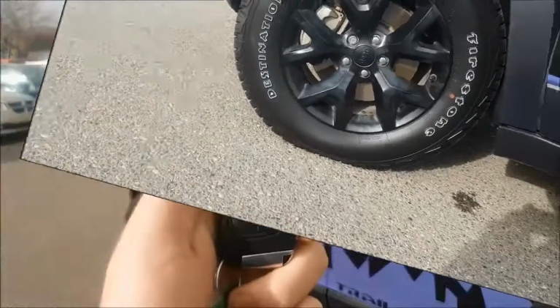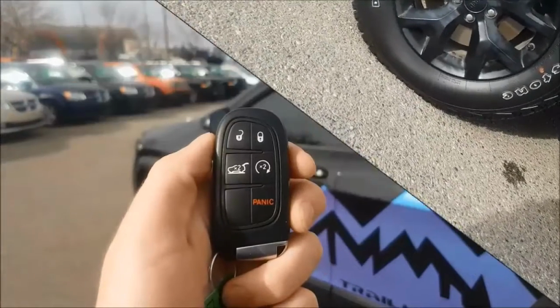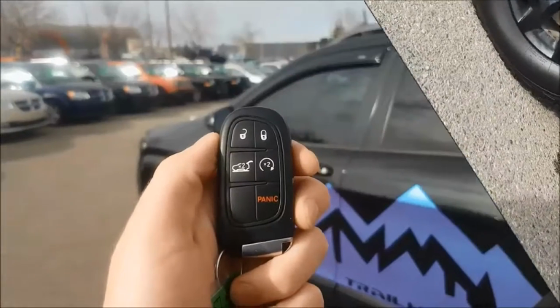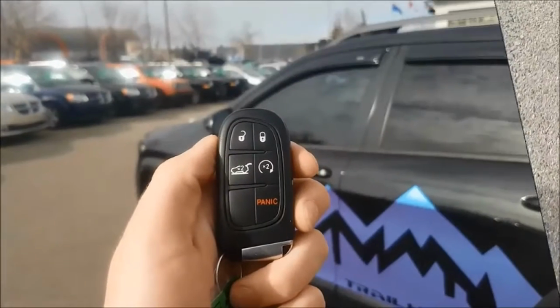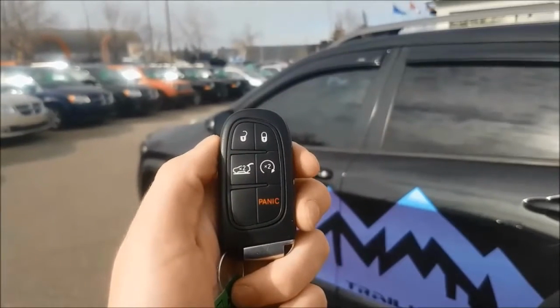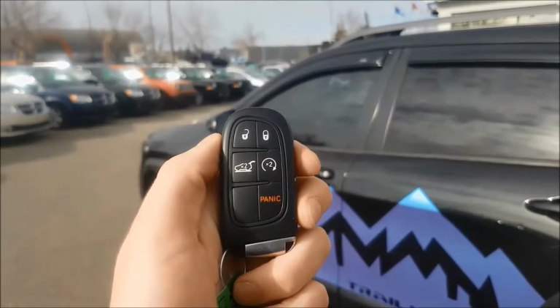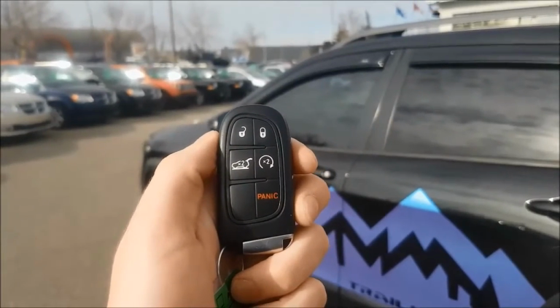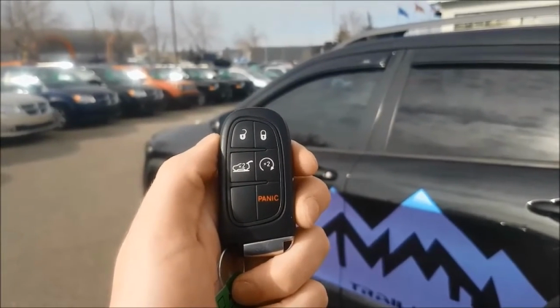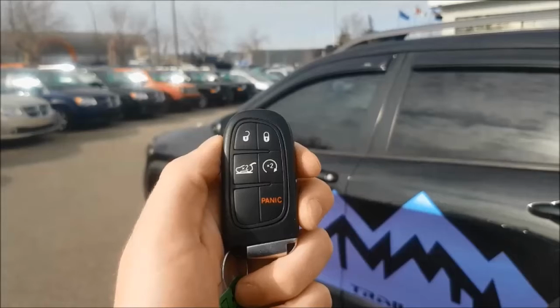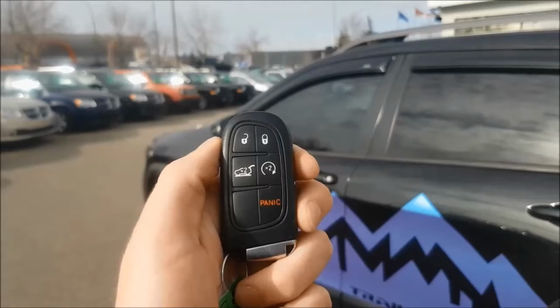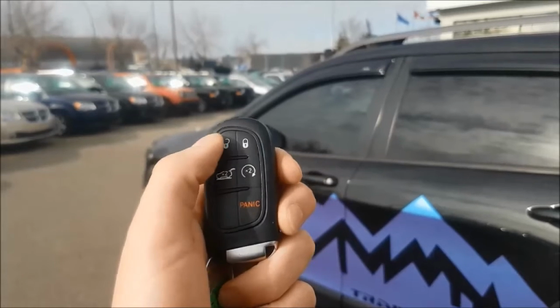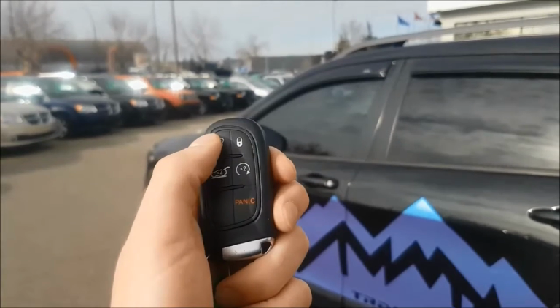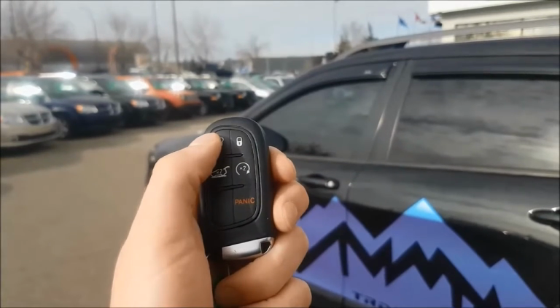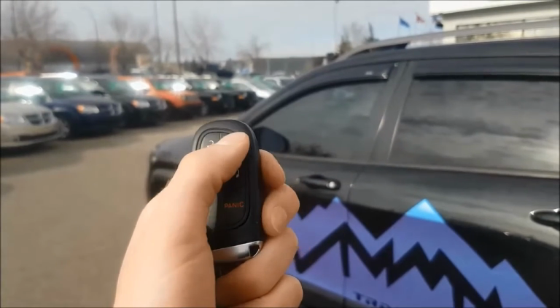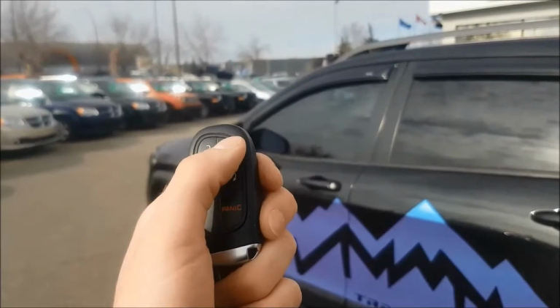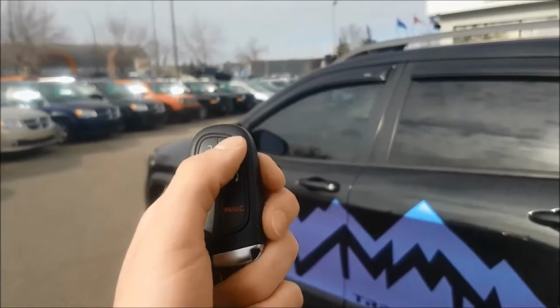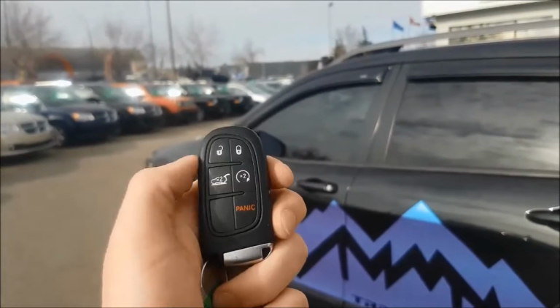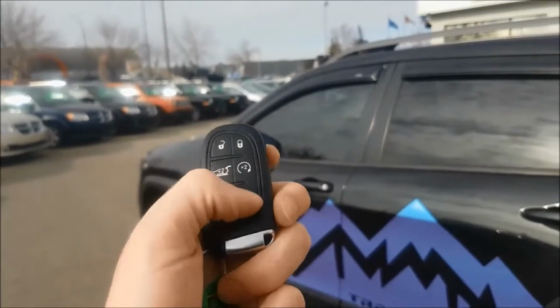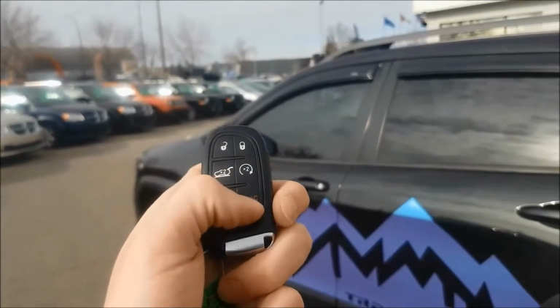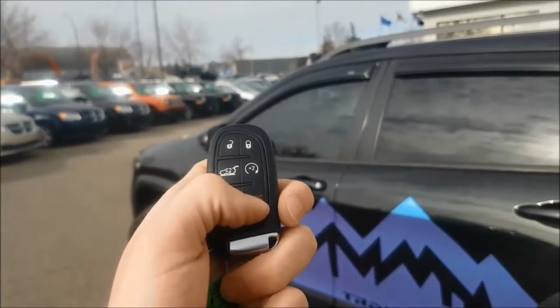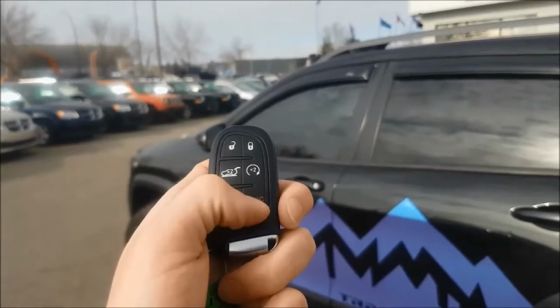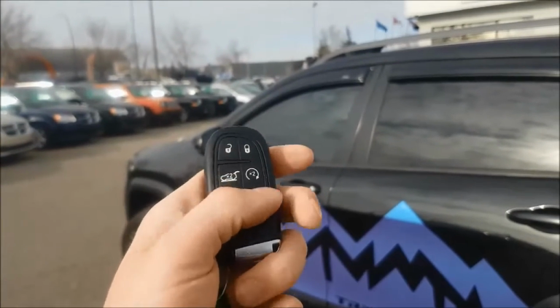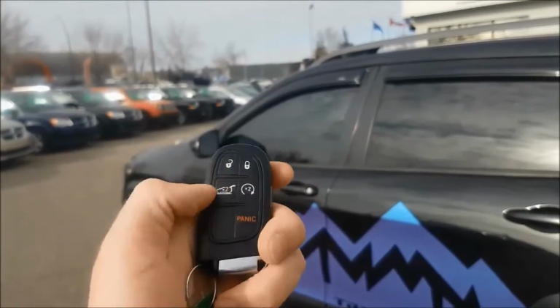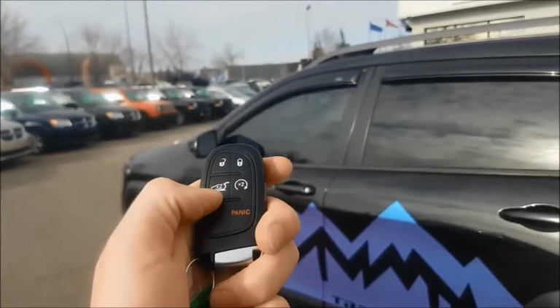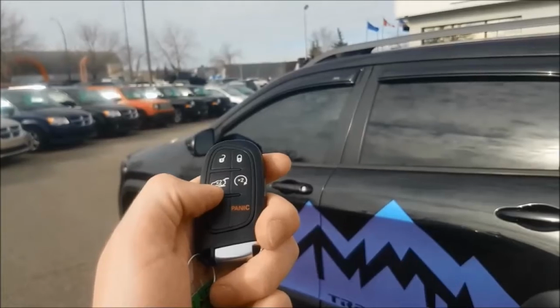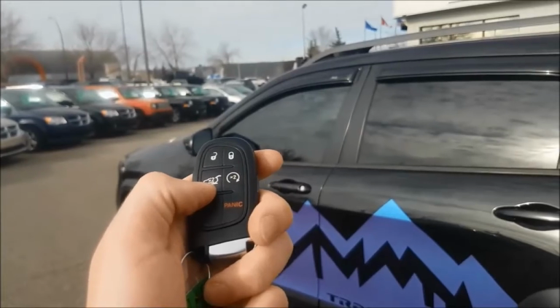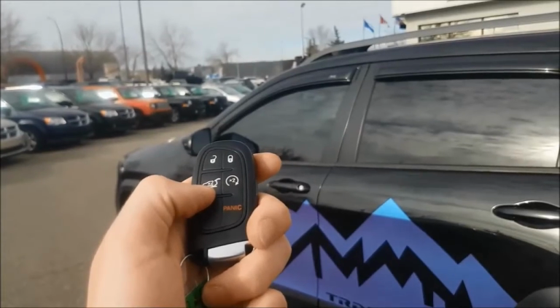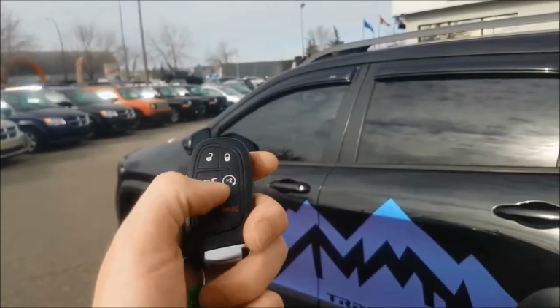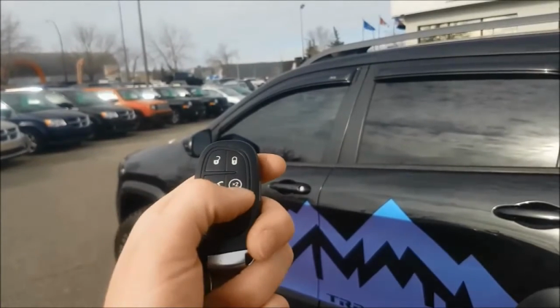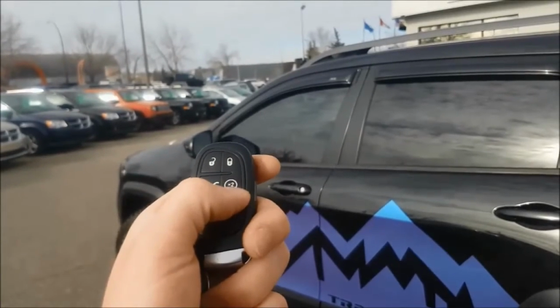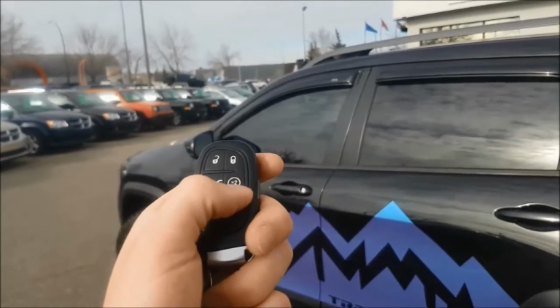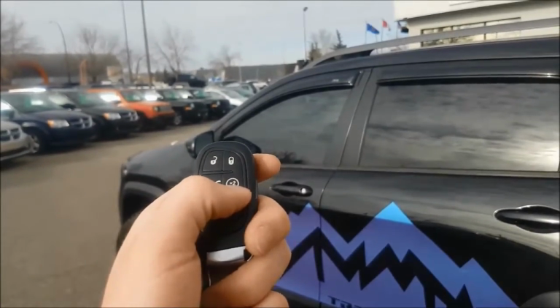Taking a look at your key, you are able to find your unlock, lock and panic button. You also have your powered liftgate and a factory remote start.